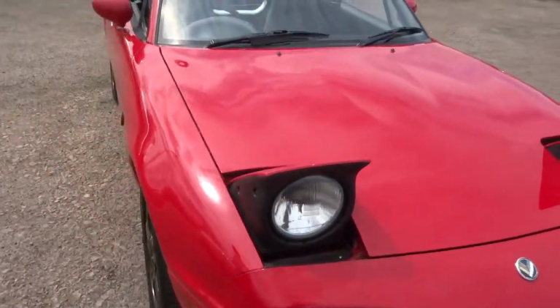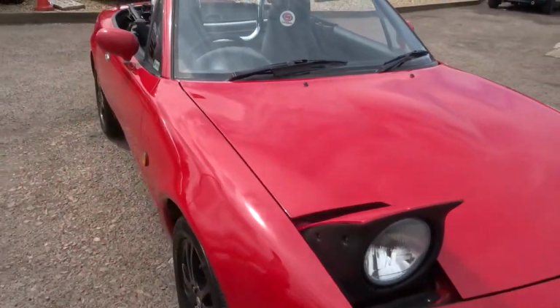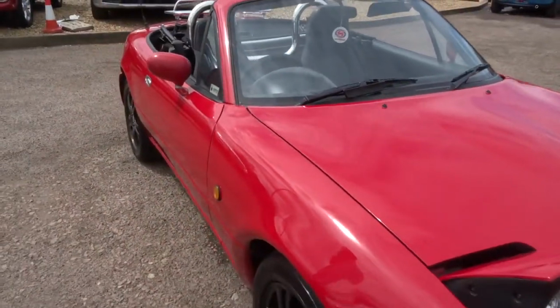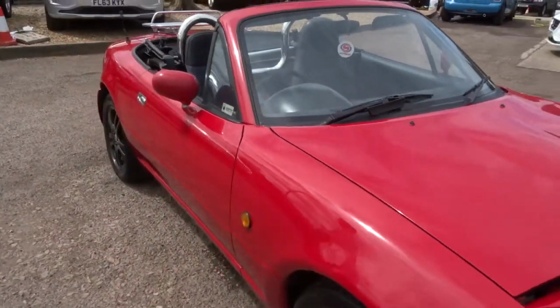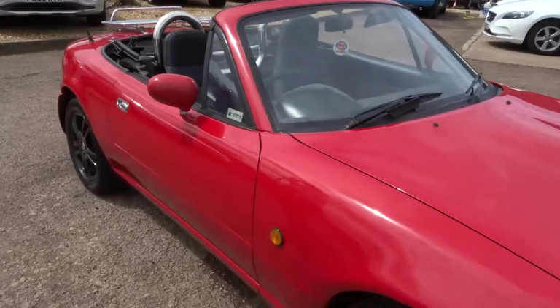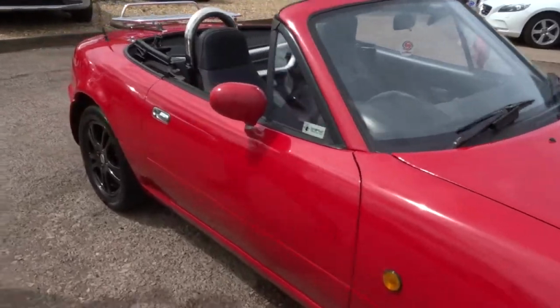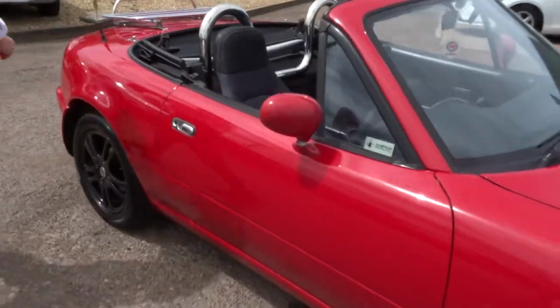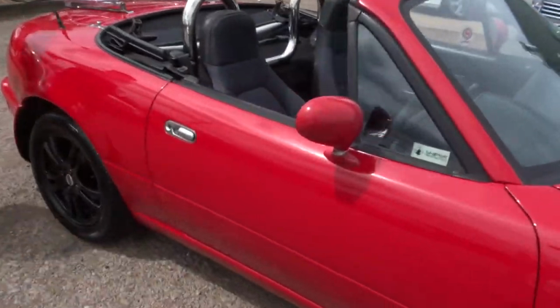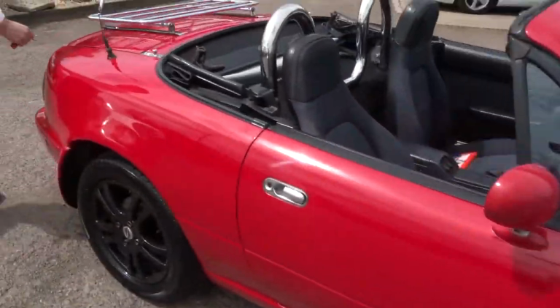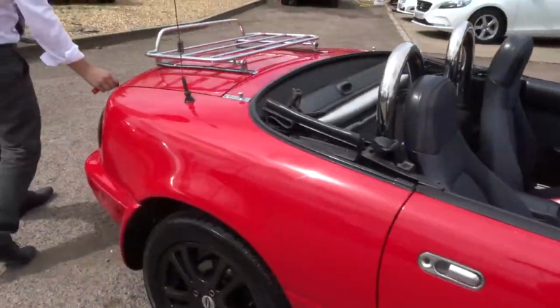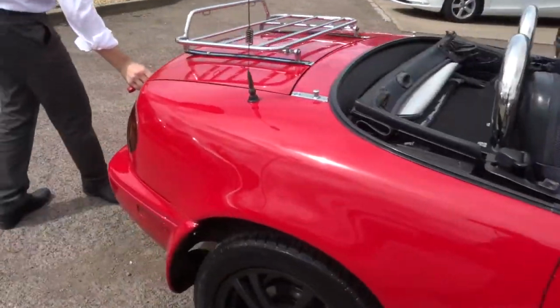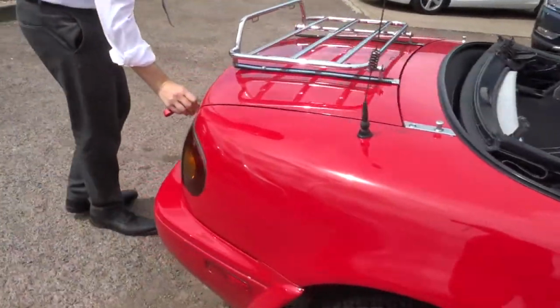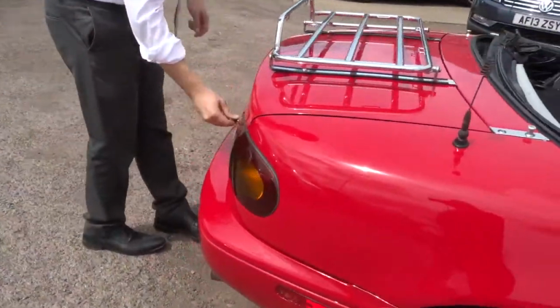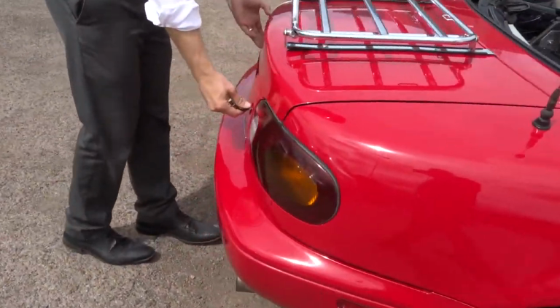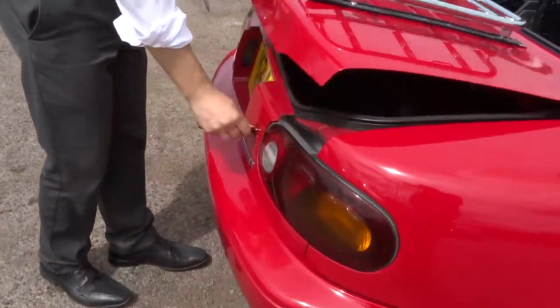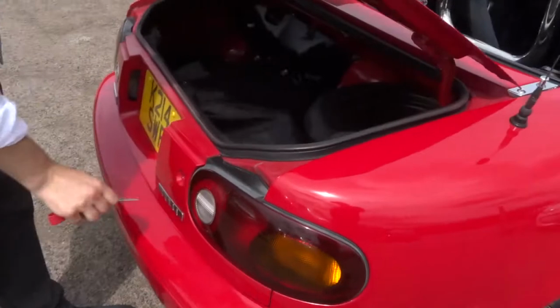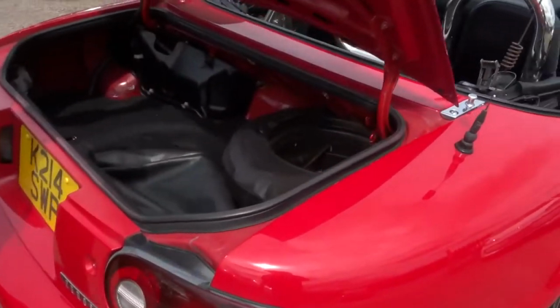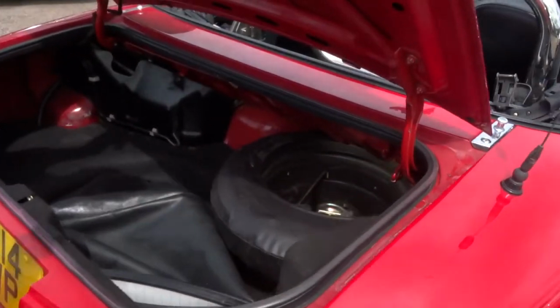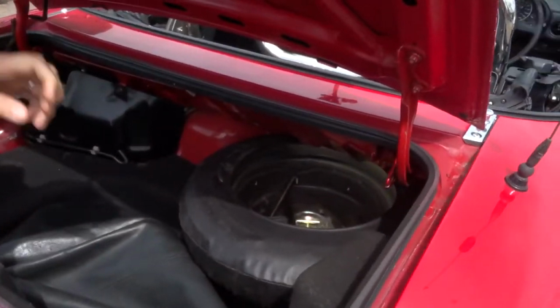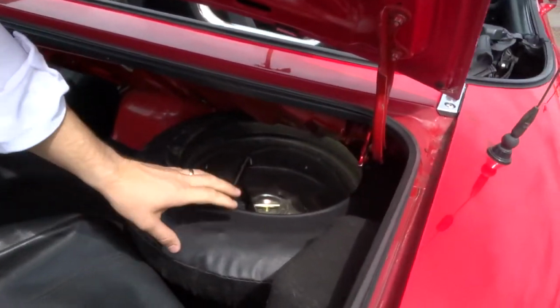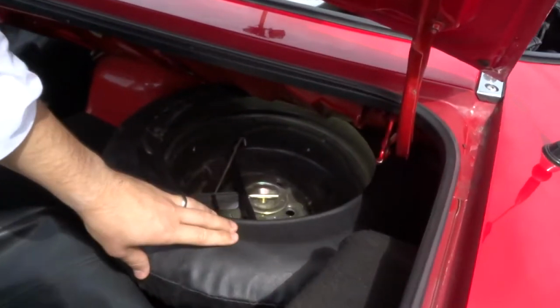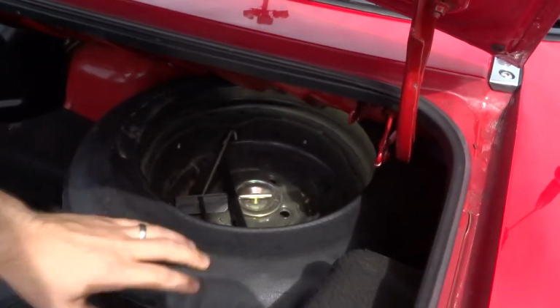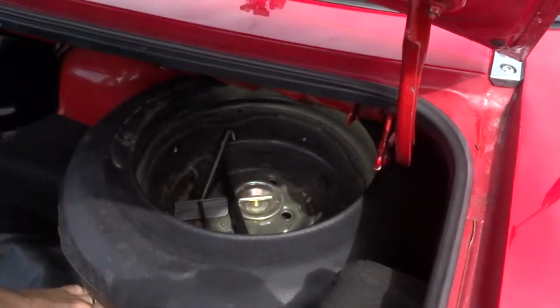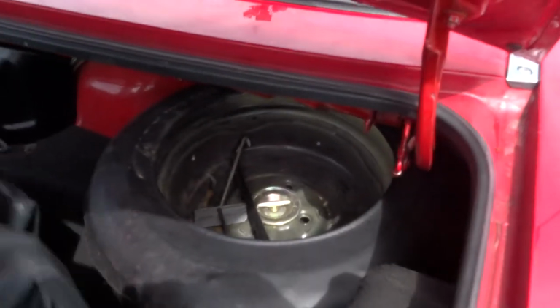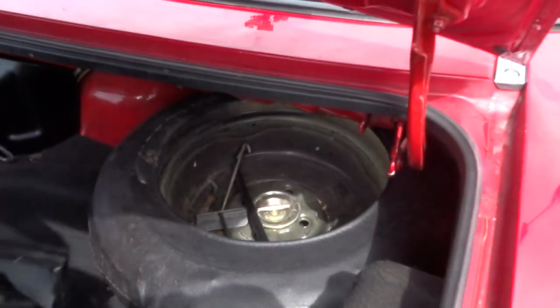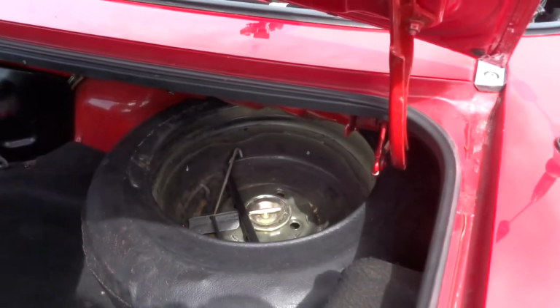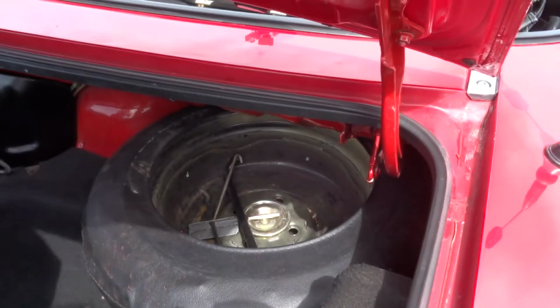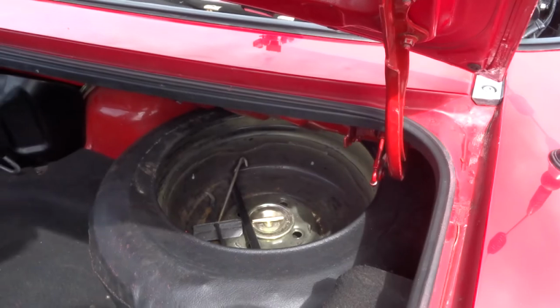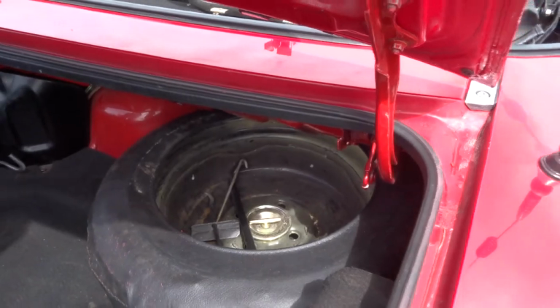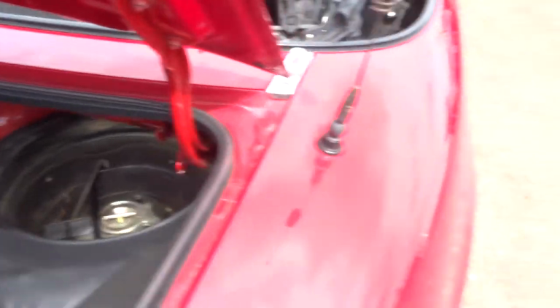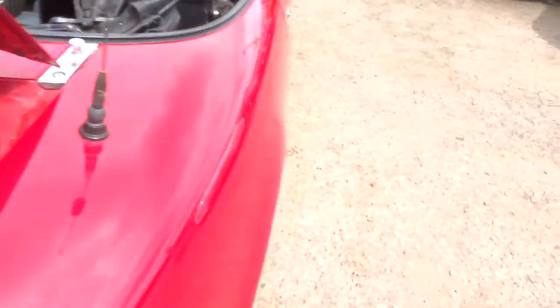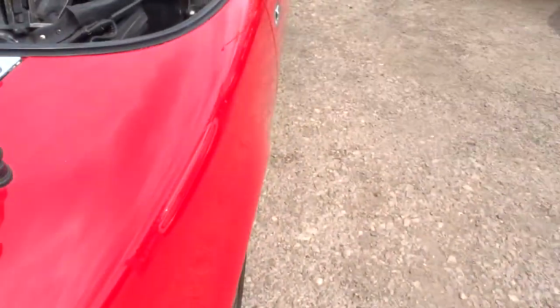Let's have a look inside the boot. So we've got the spare wheel just there, then we've got the cover, and a decent sized boot as well.